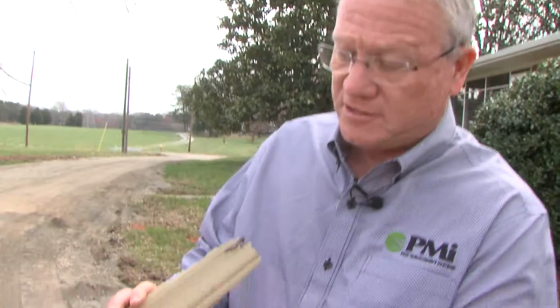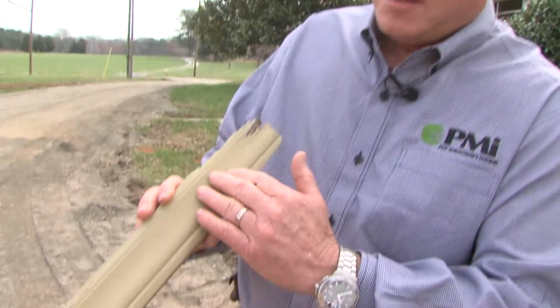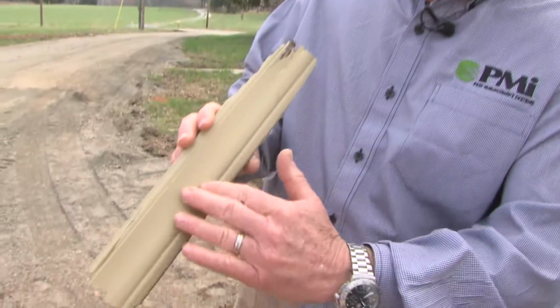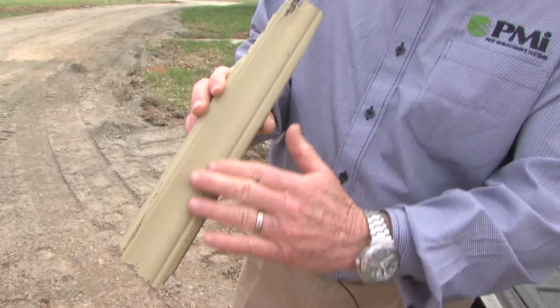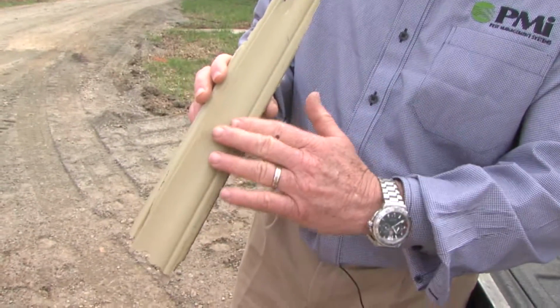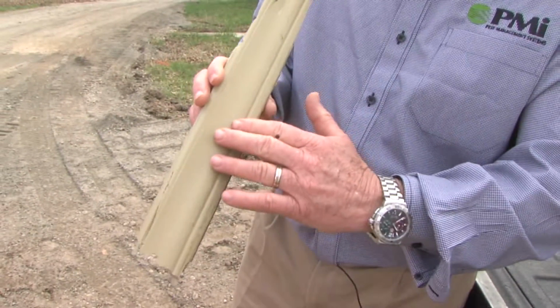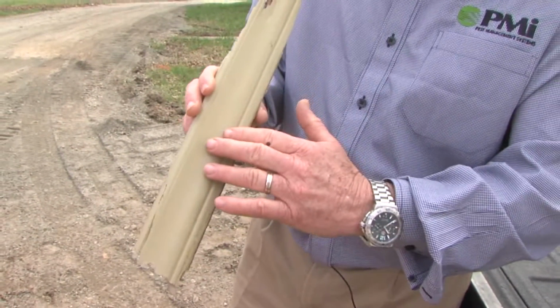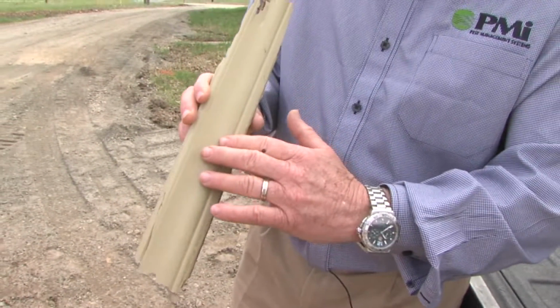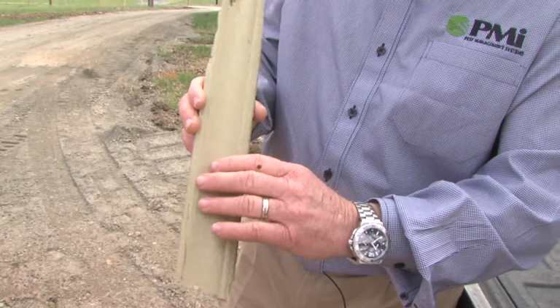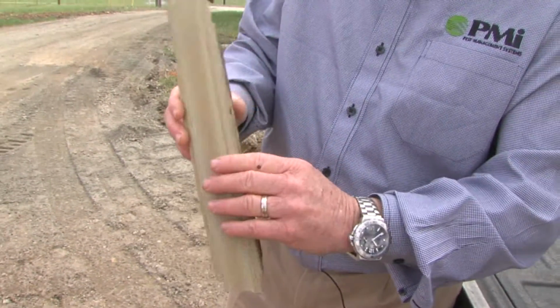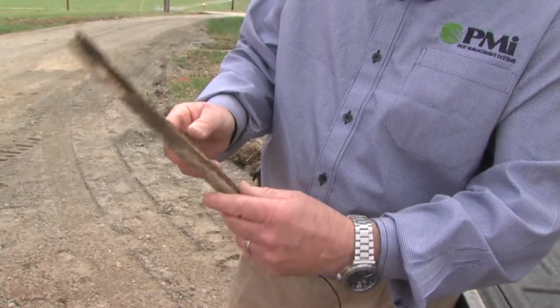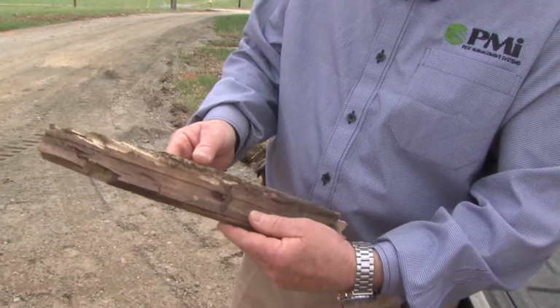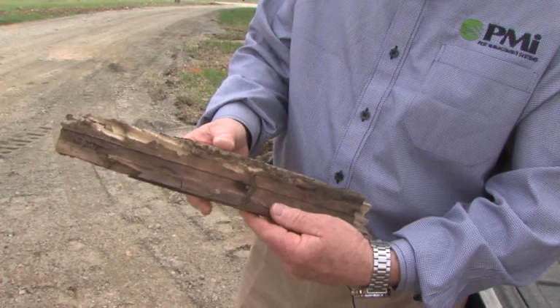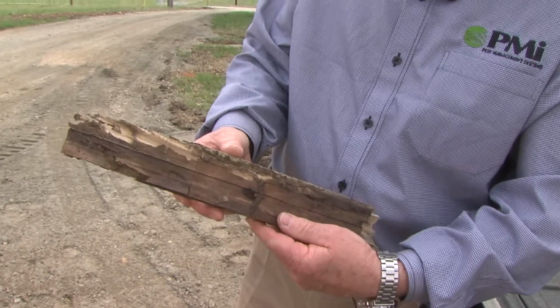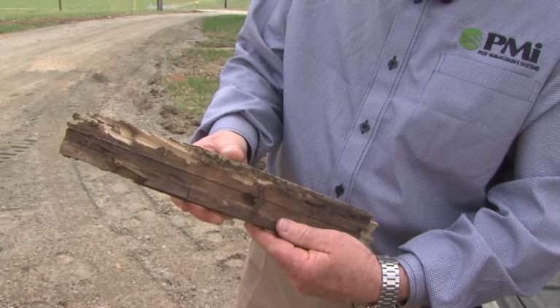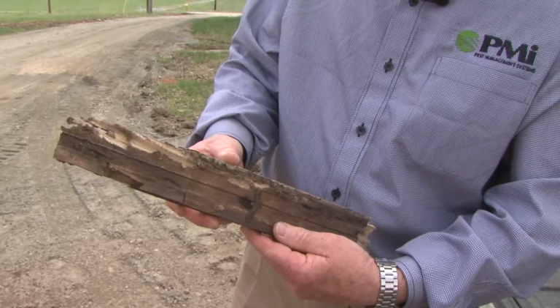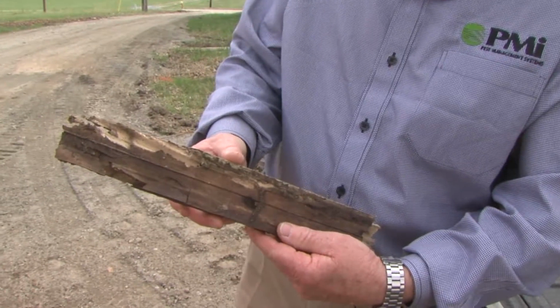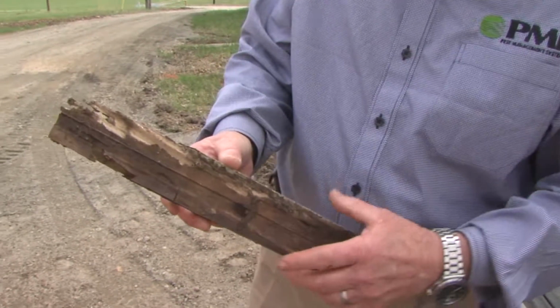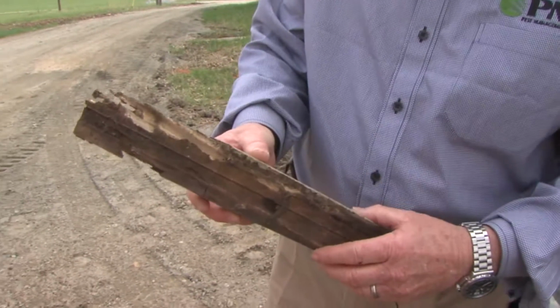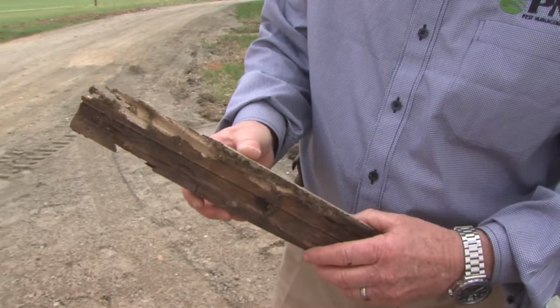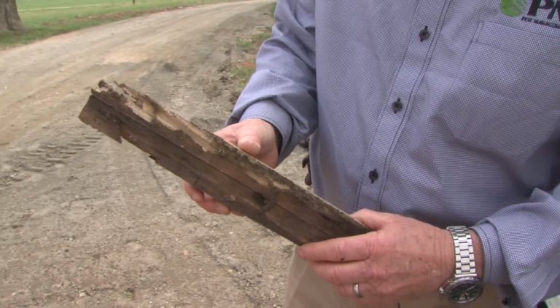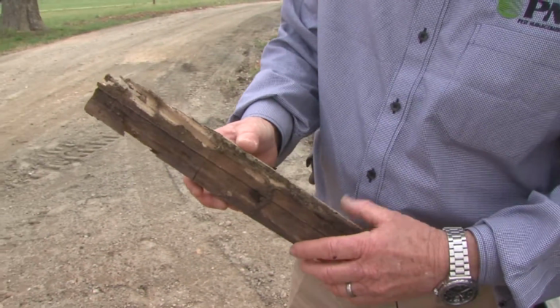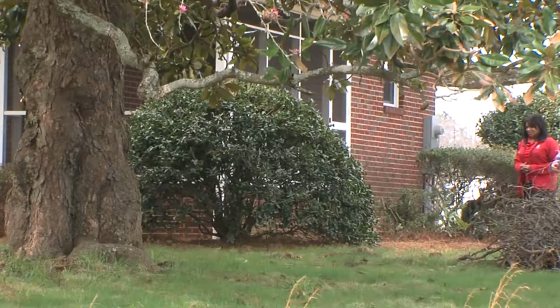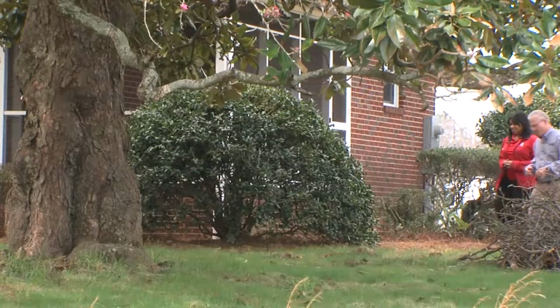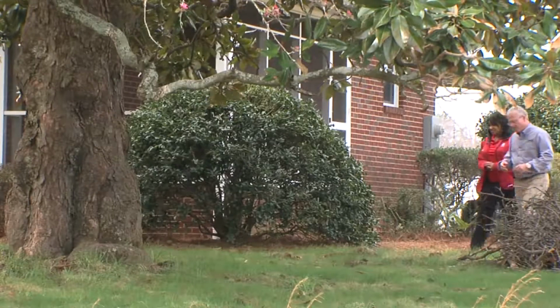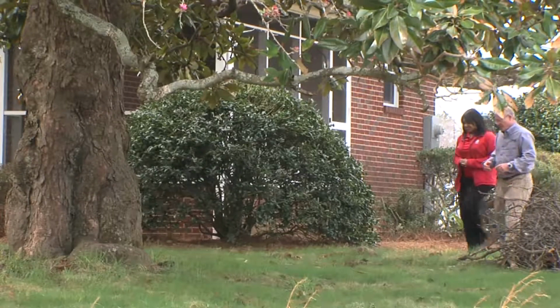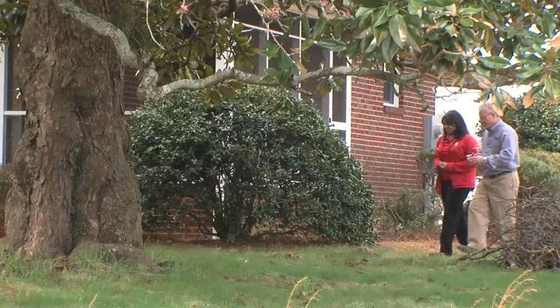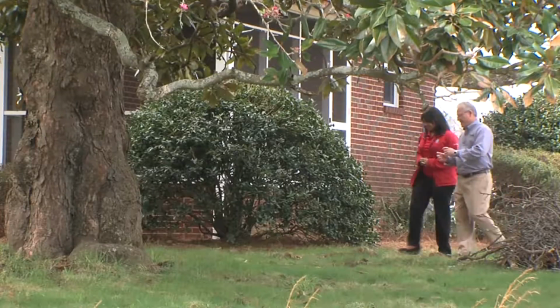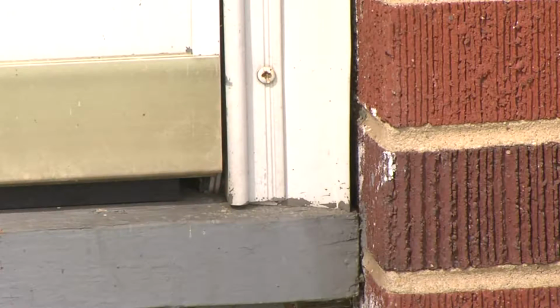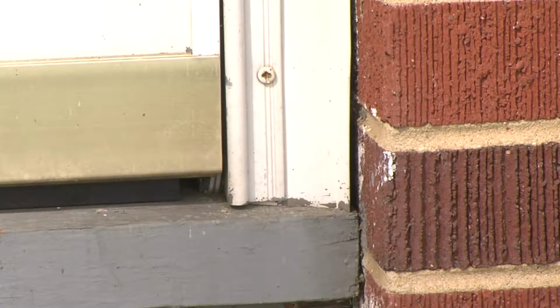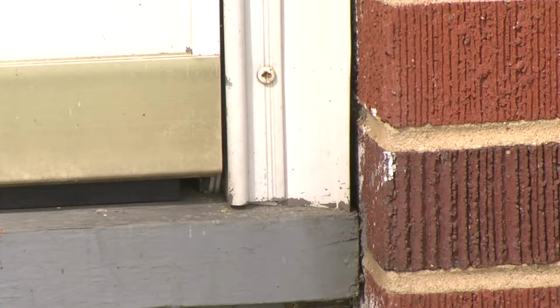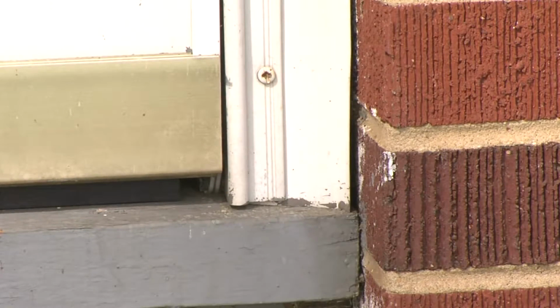This is a piece of trim around a window — look at the backside and look at the damage that they had done. This is a window we took apart yesterday. Don't wait until the damage is done. This is the time to be proactive.